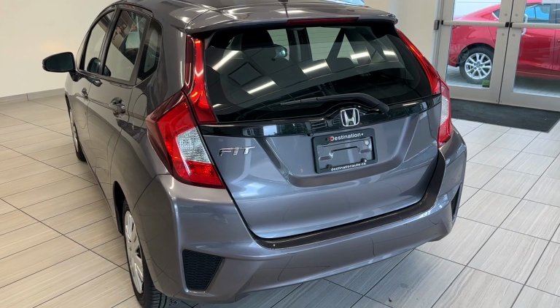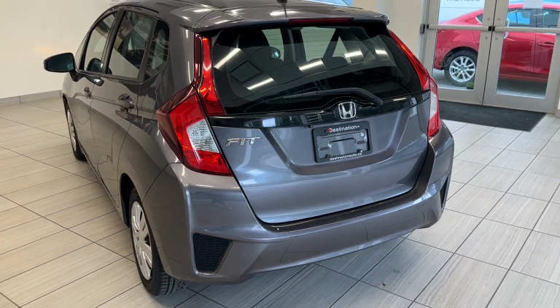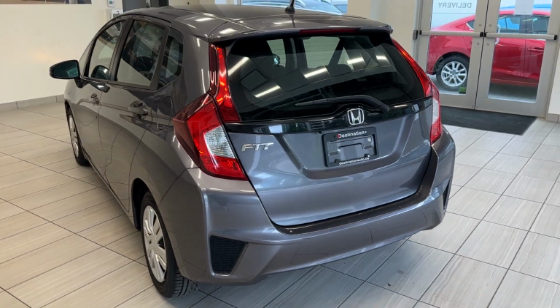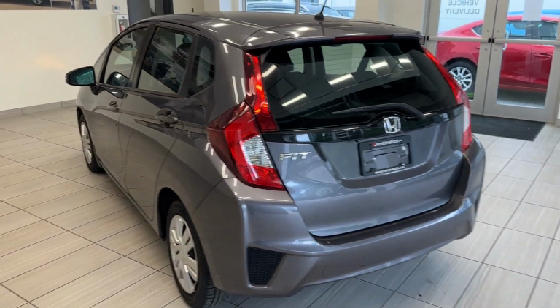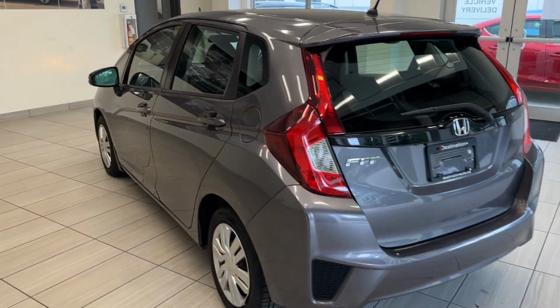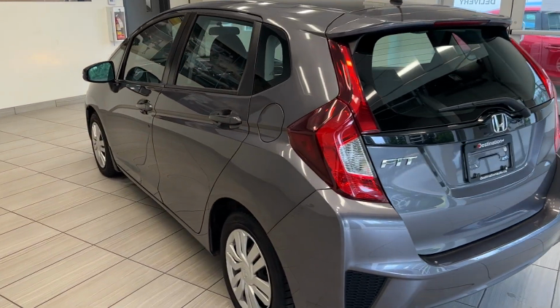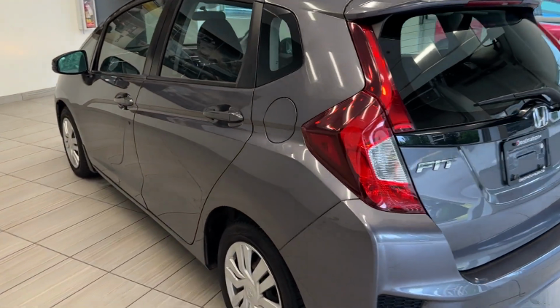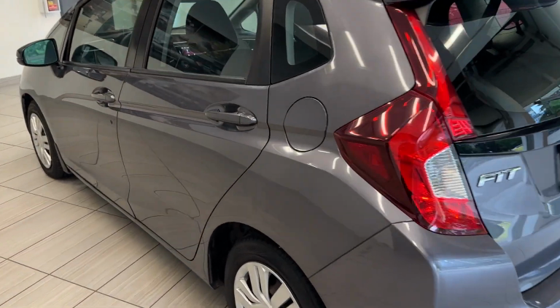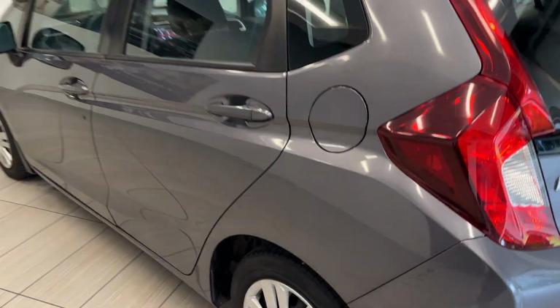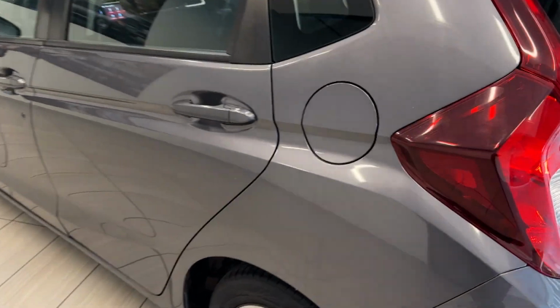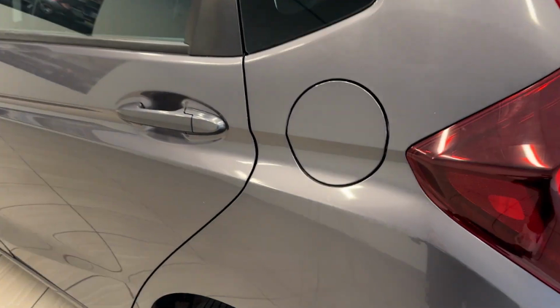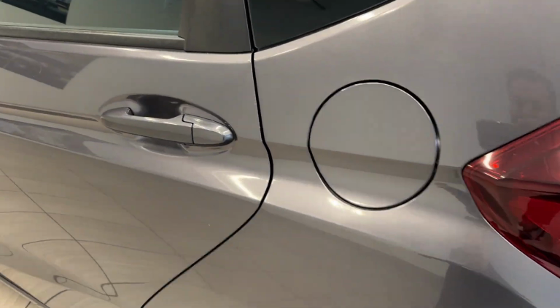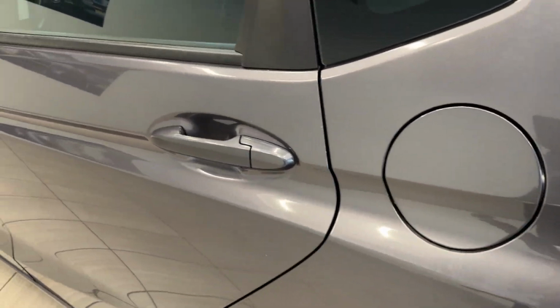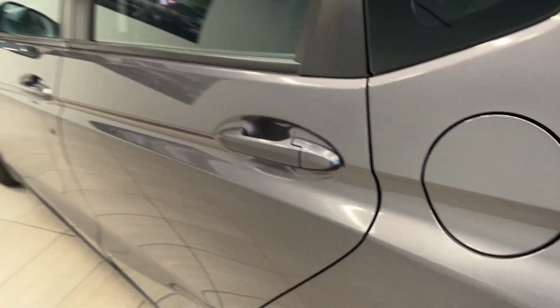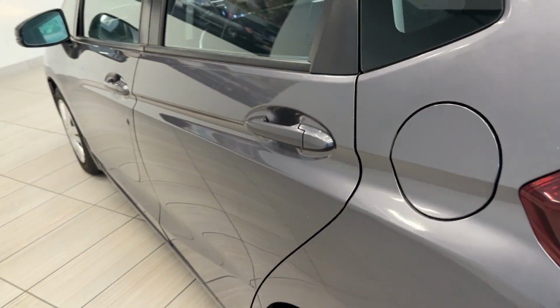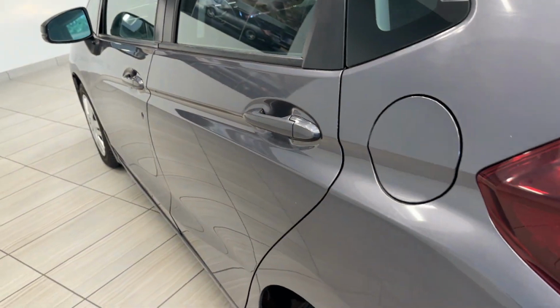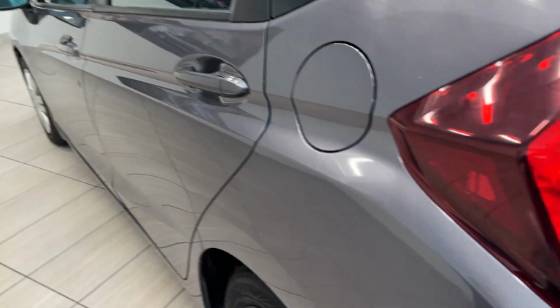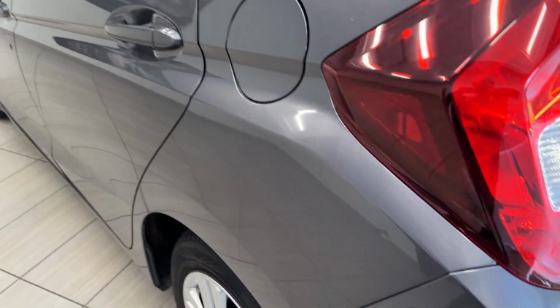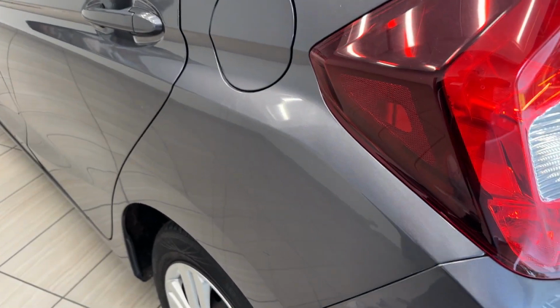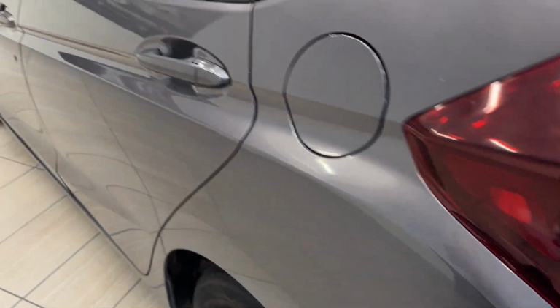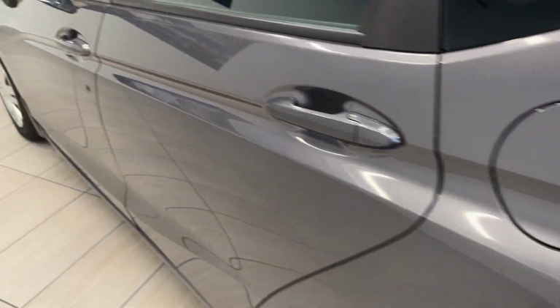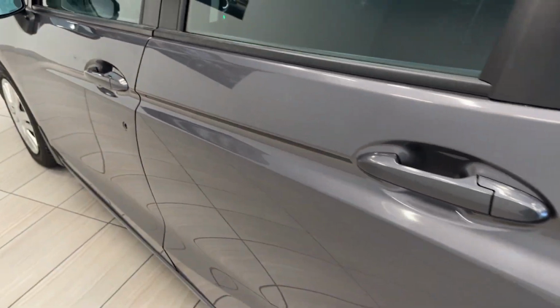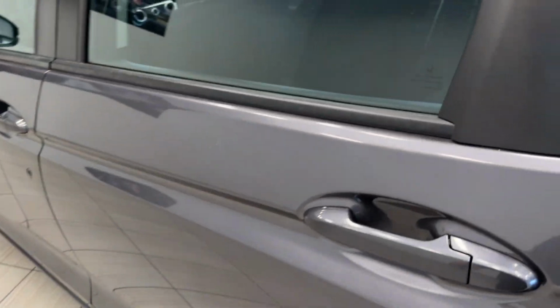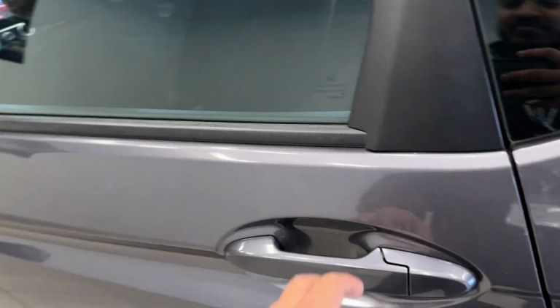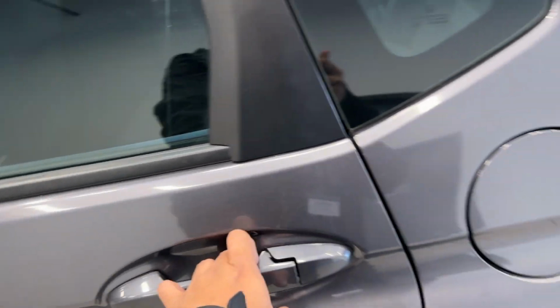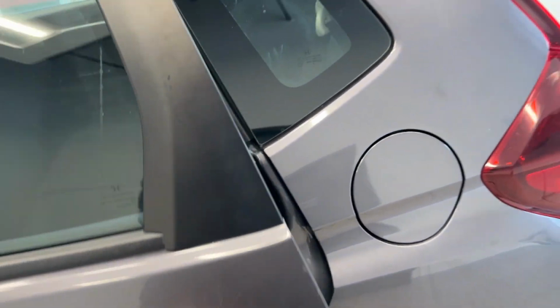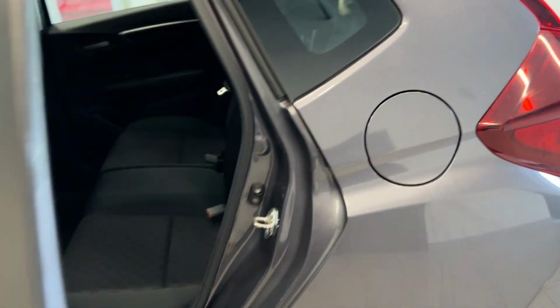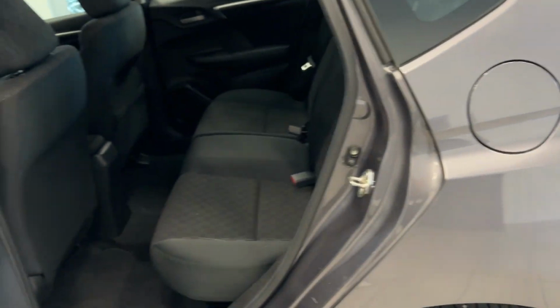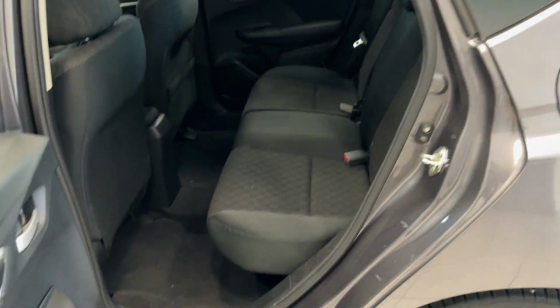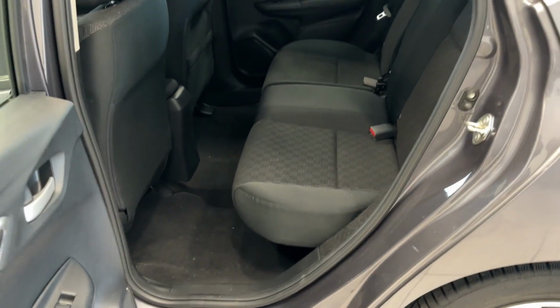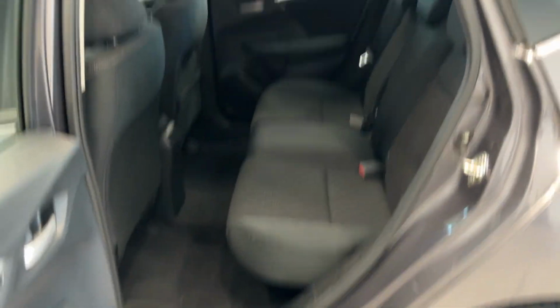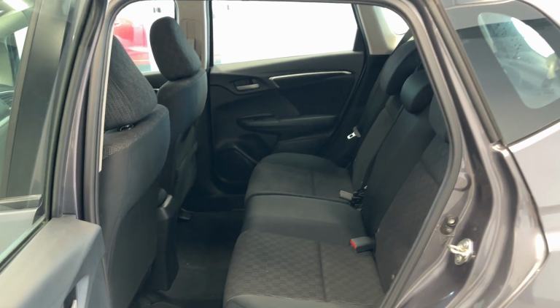Very stylish rear end here. Take a look at this body styling guys — sleek lines, very stylish. Take a look at the rear.